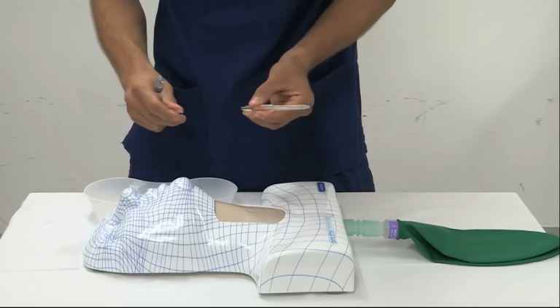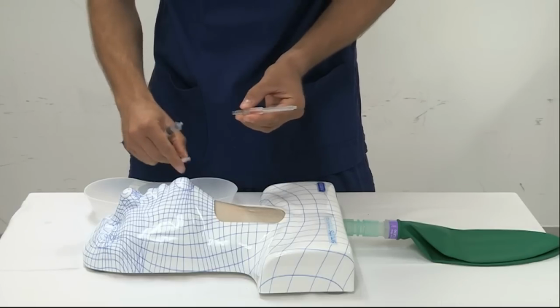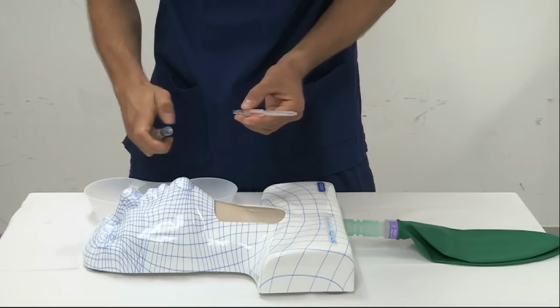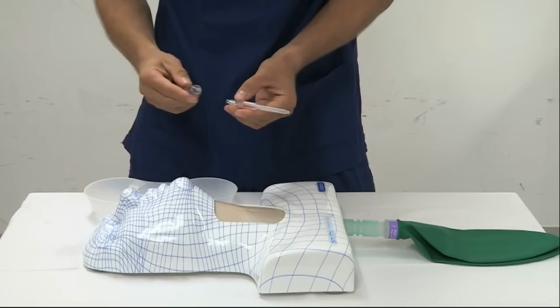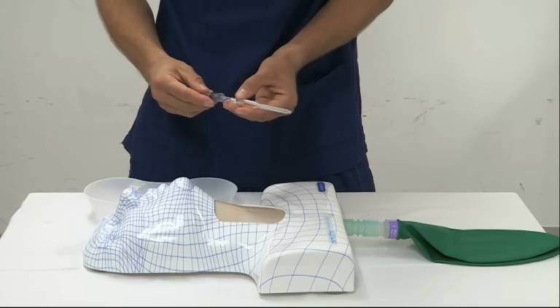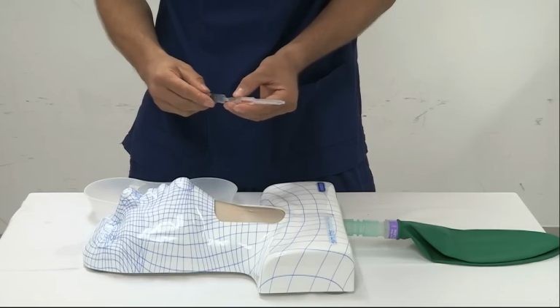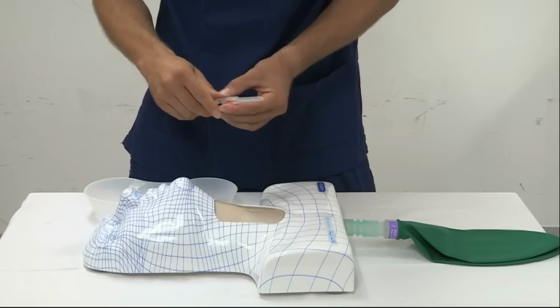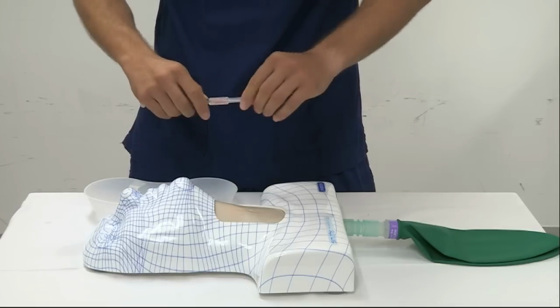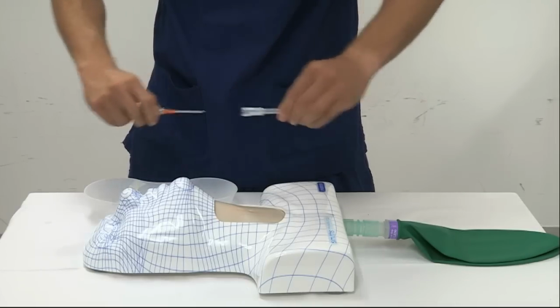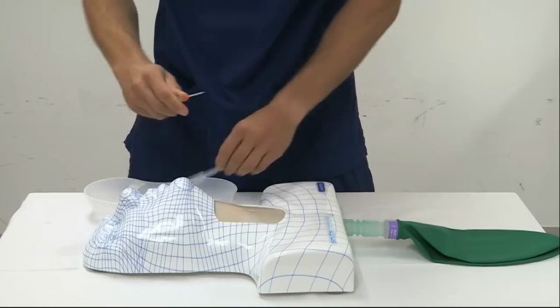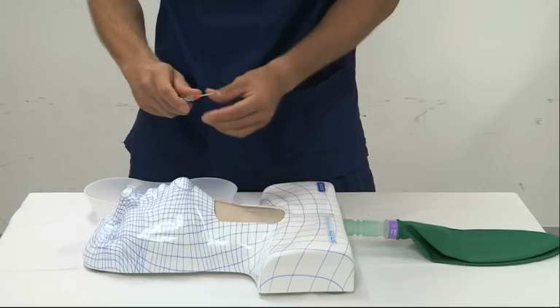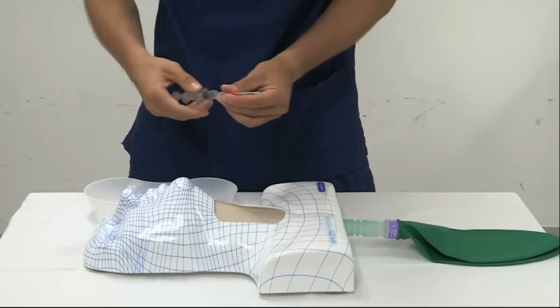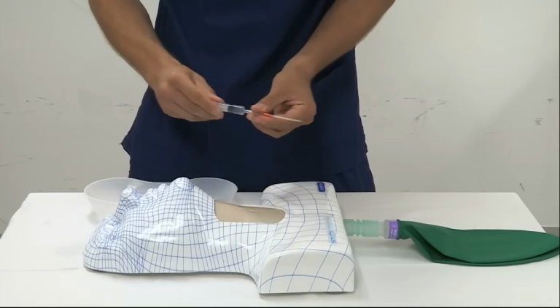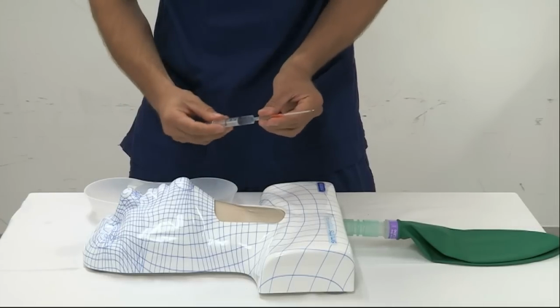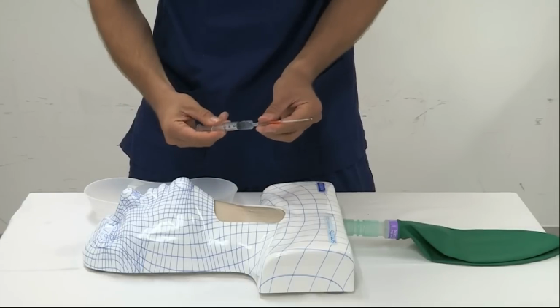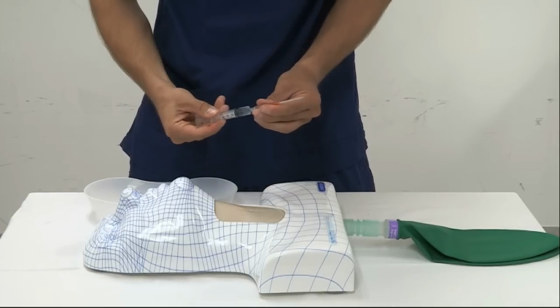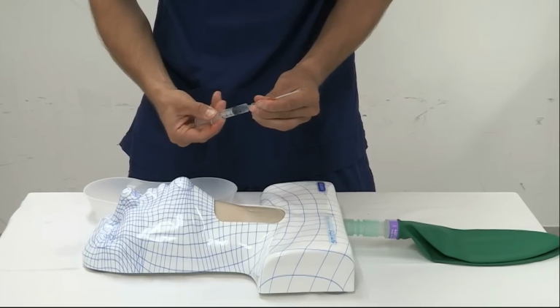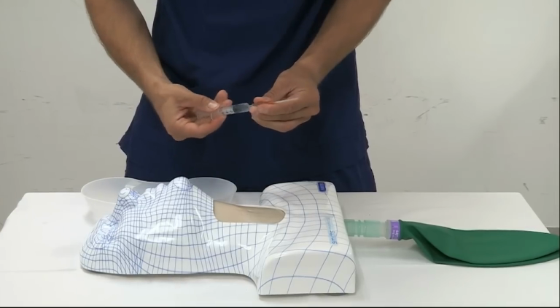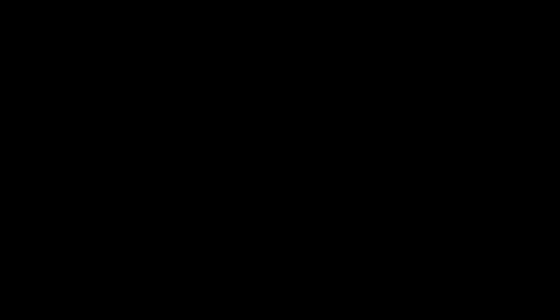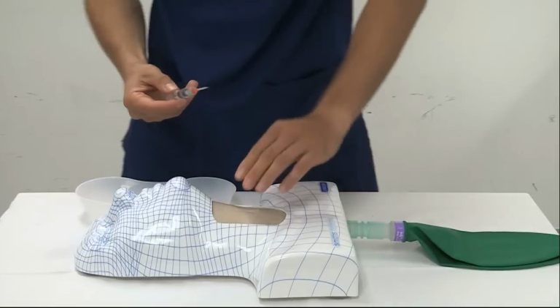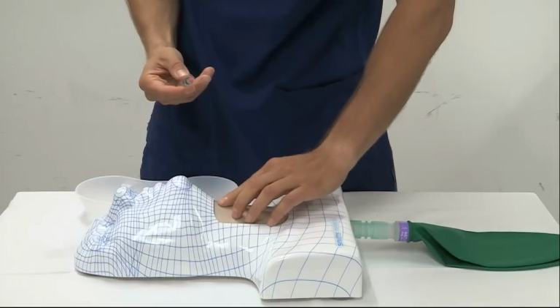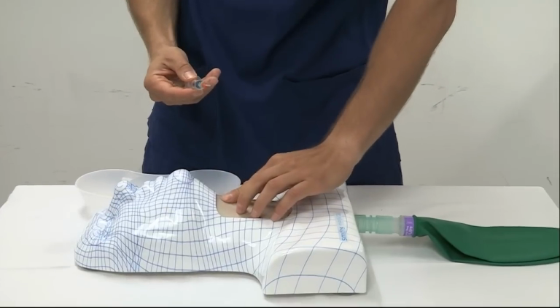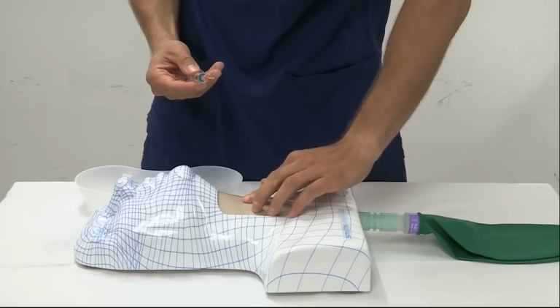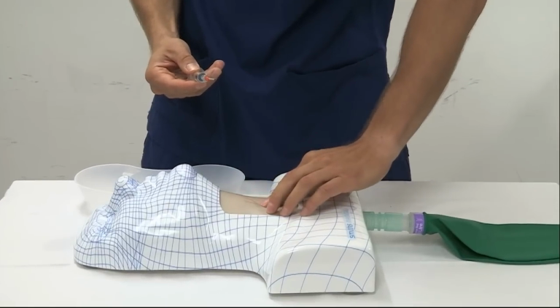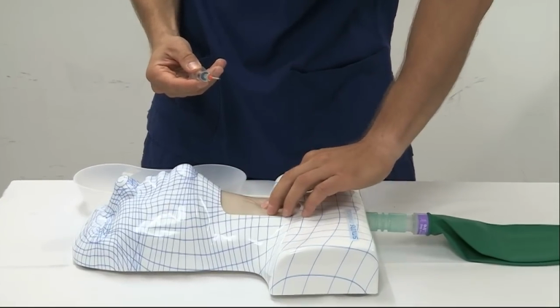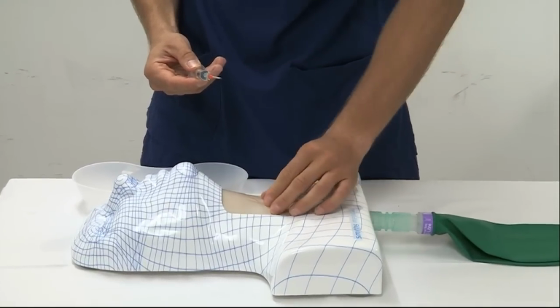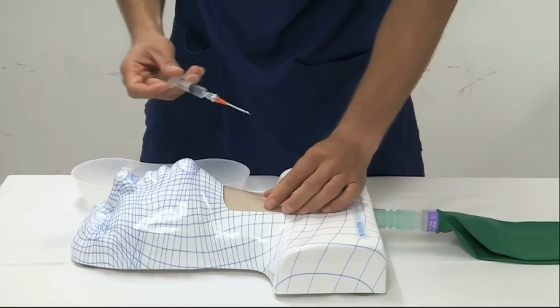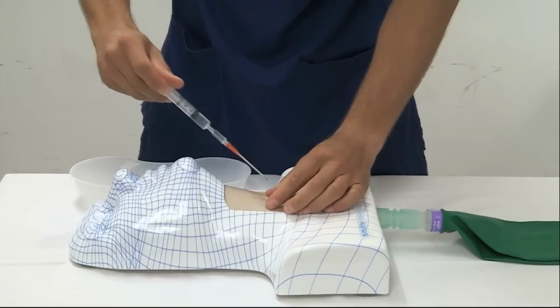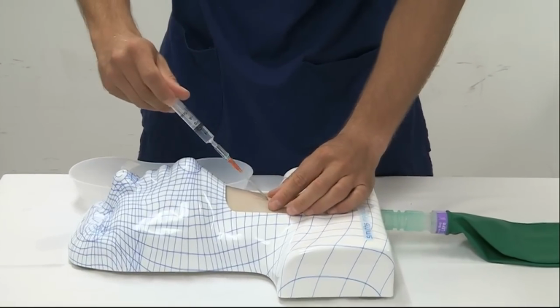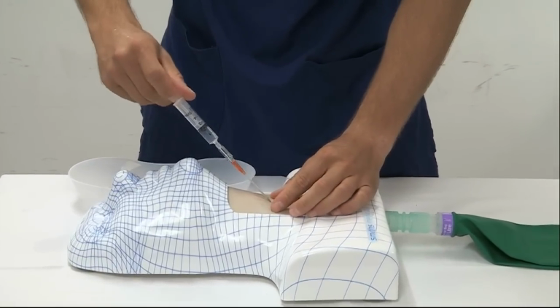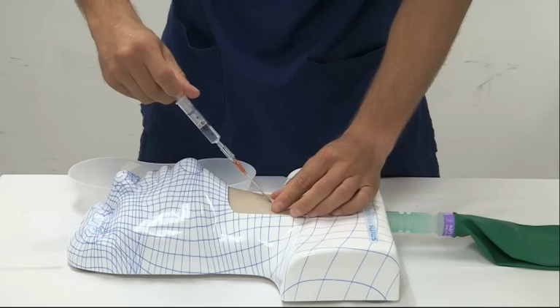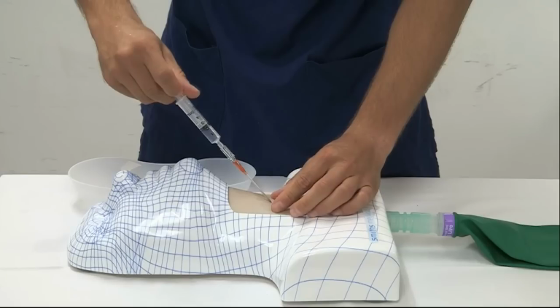The syringe is held by the dominant hand while the non-dominant hand identifies and stabilizes the cricothyroid membrane. If the cricothyroid membrane cannot be identified, the trachea may be used as an alternative site for cannulation.